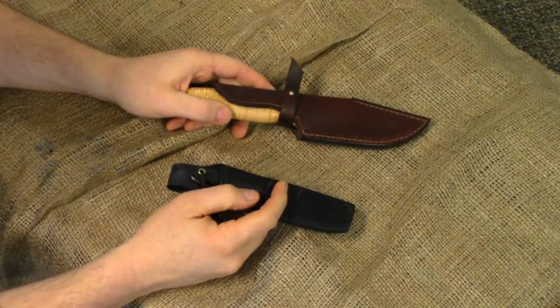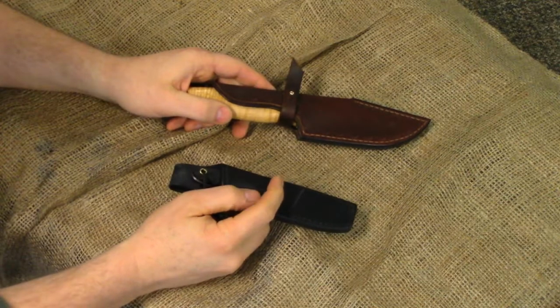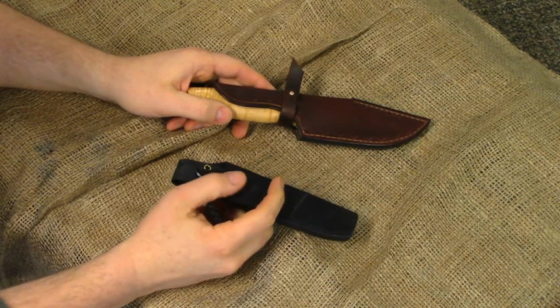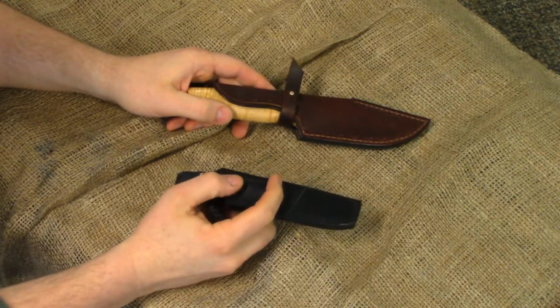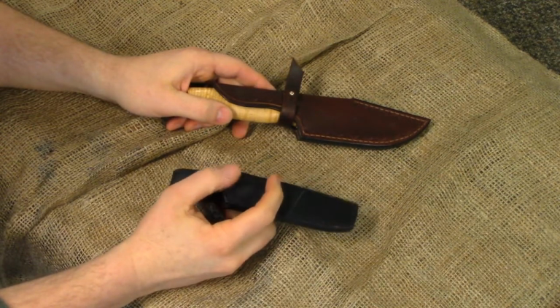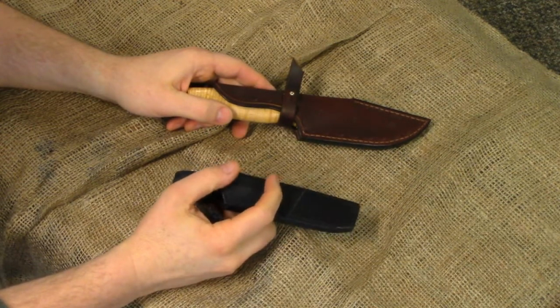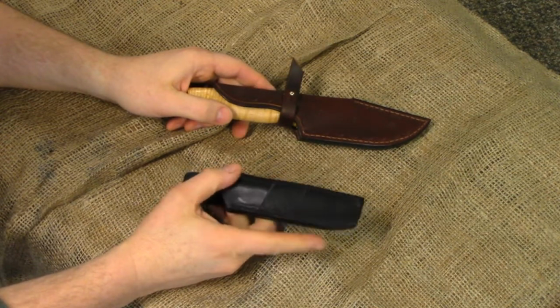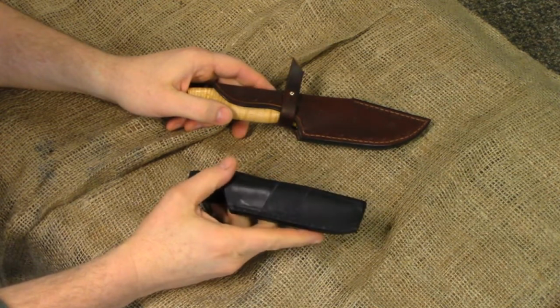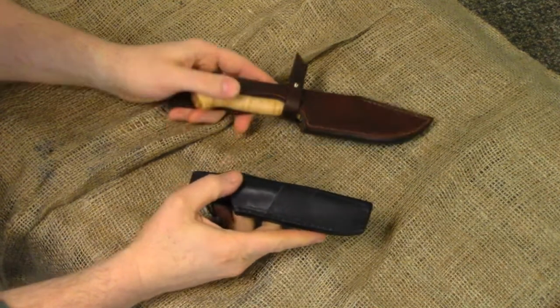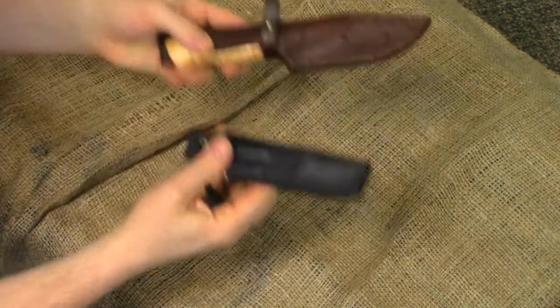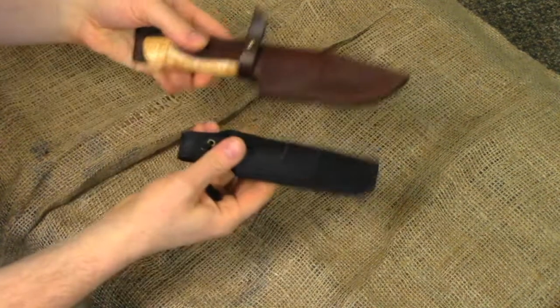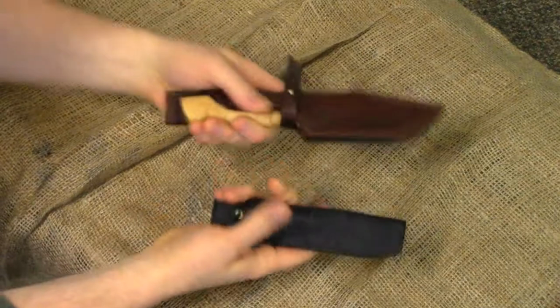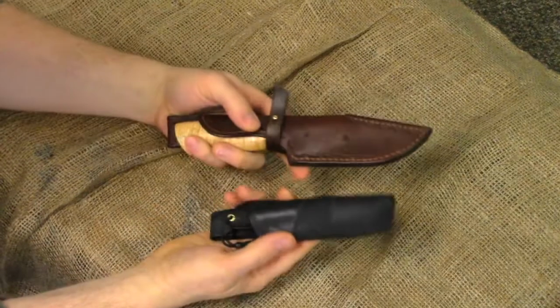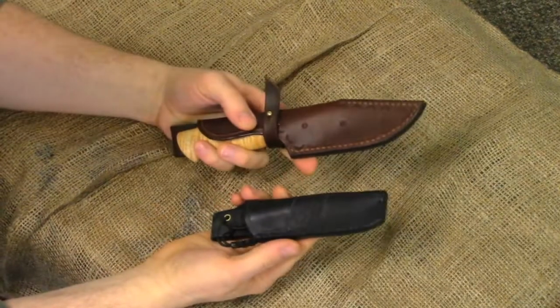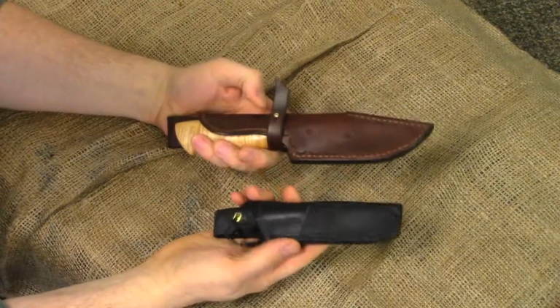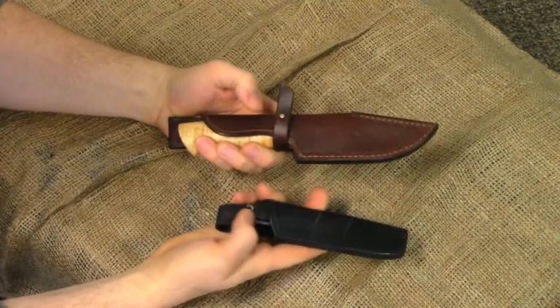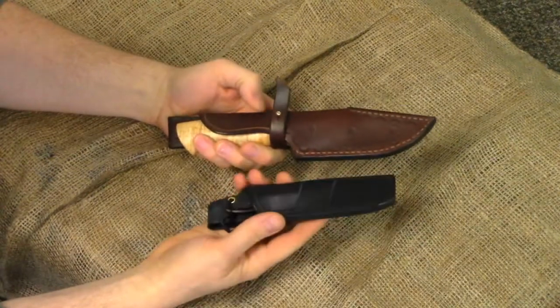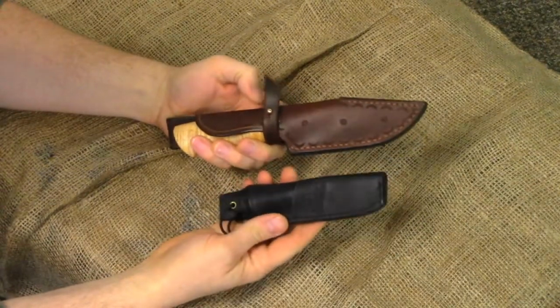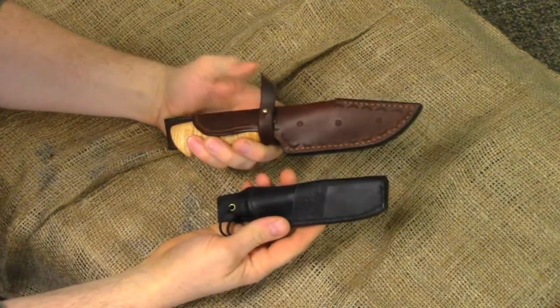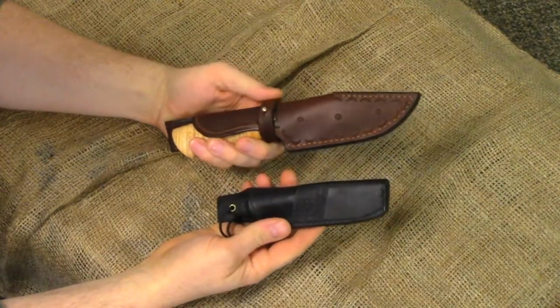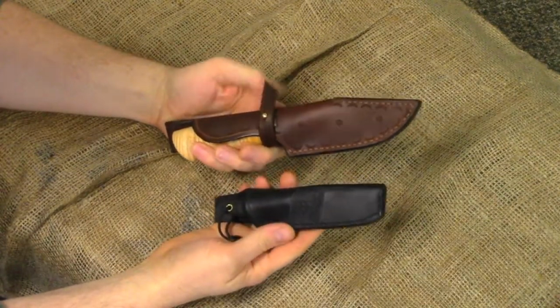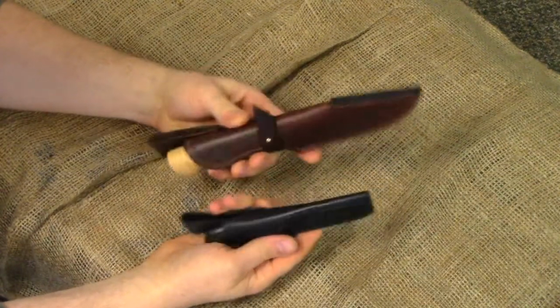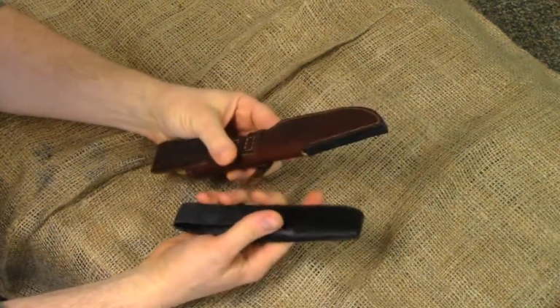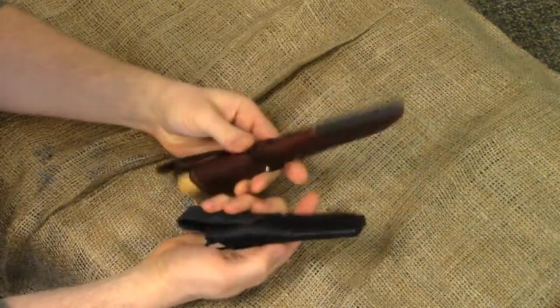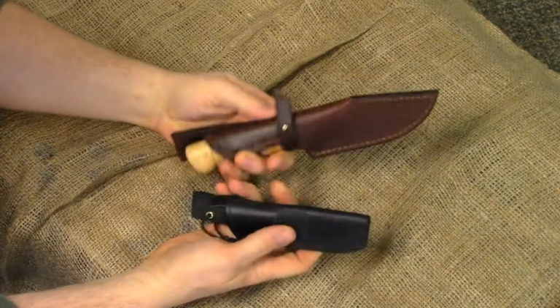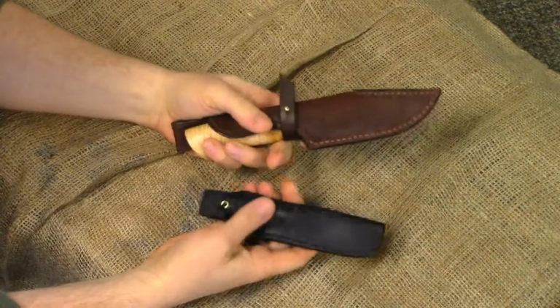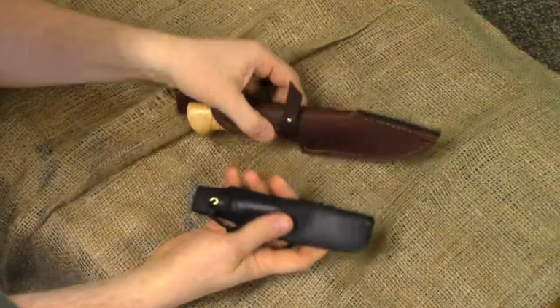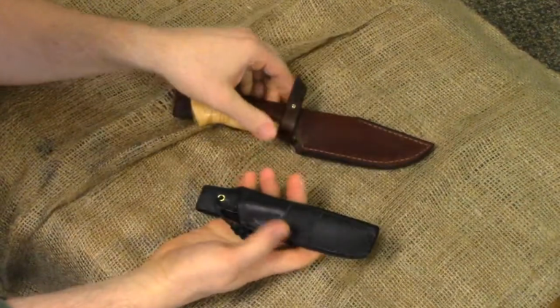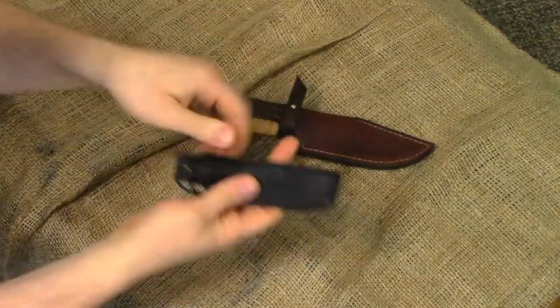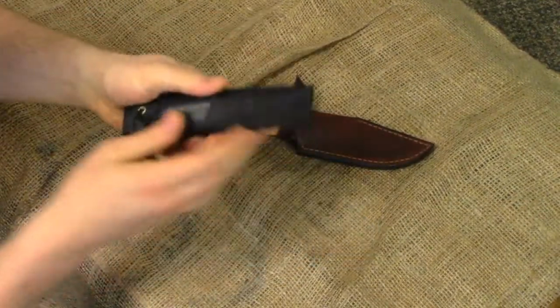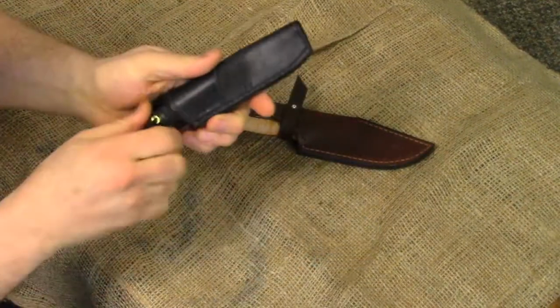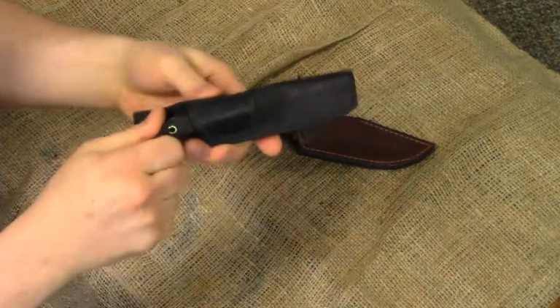Well, hello there everybody. Thanks for clicking on the video. I've got two new knives here that I want to show you. I'm pretty proud of these knives. I'll start off with the small one here.